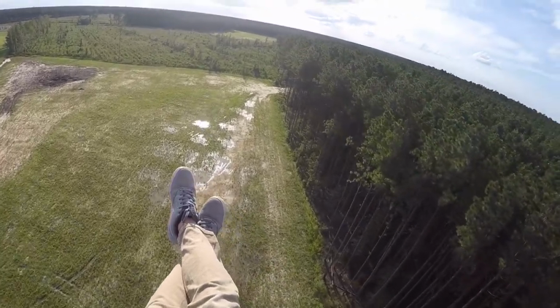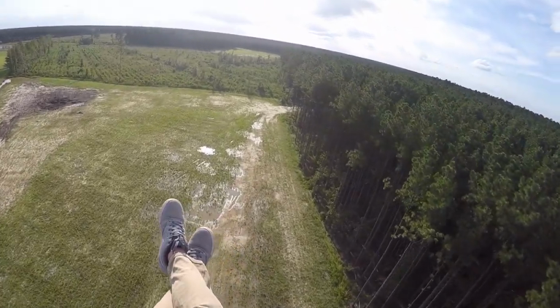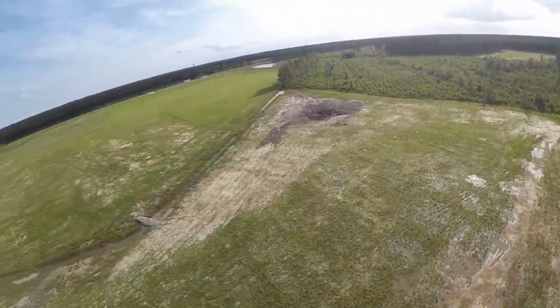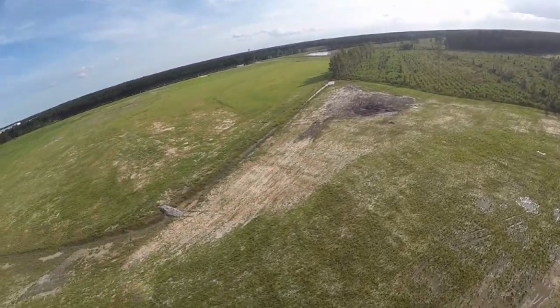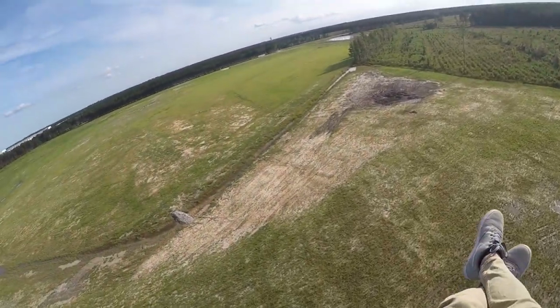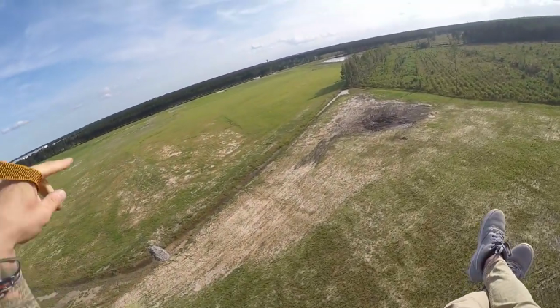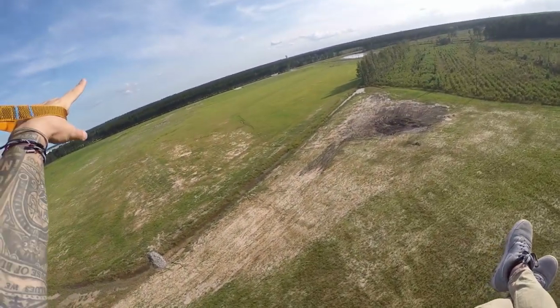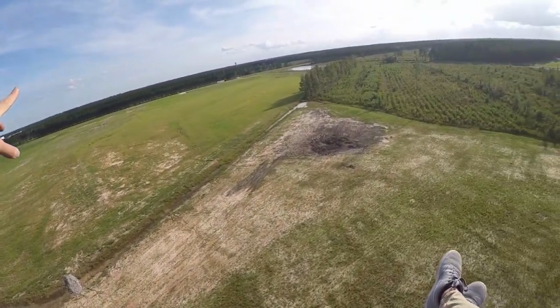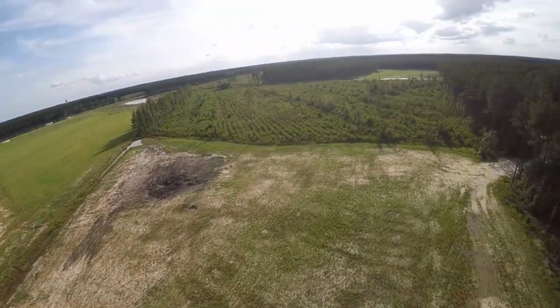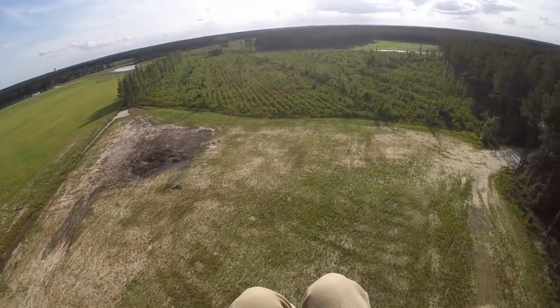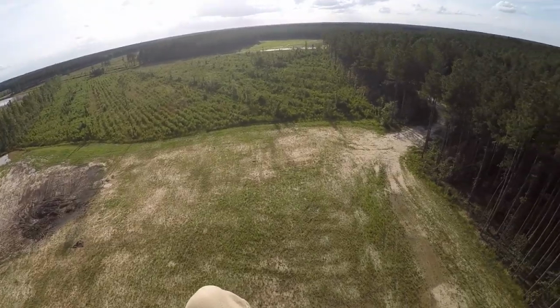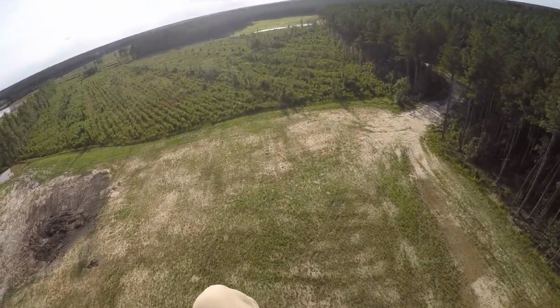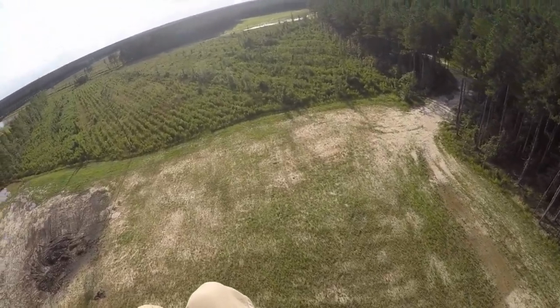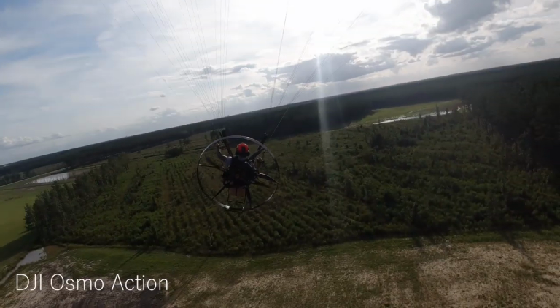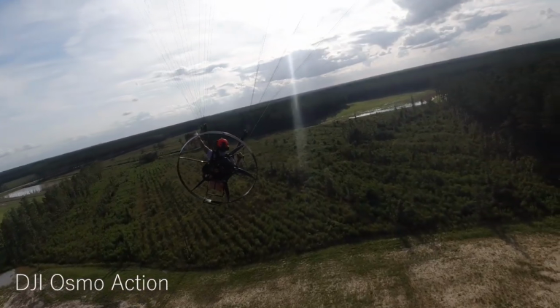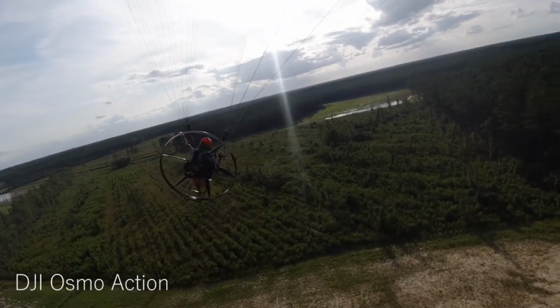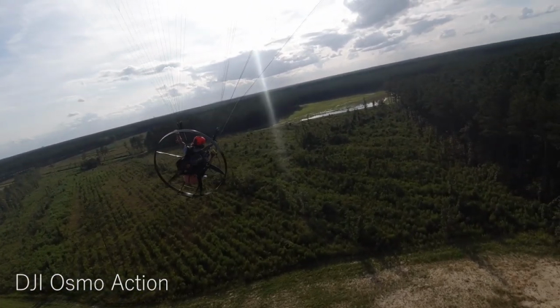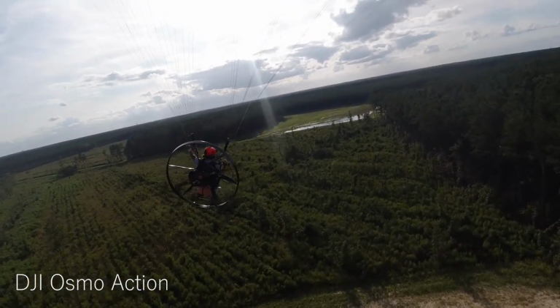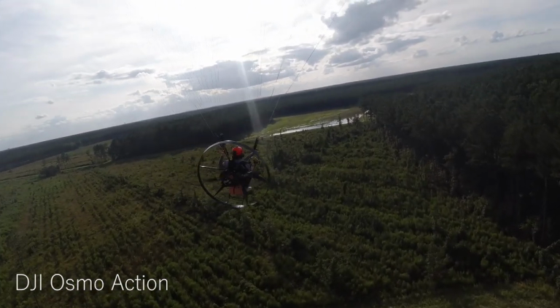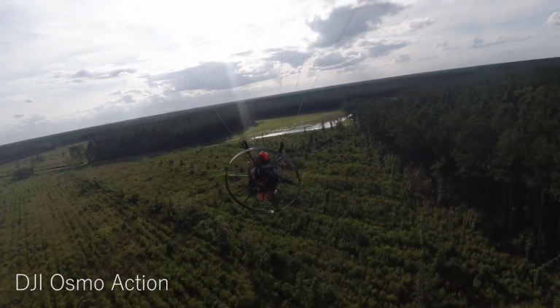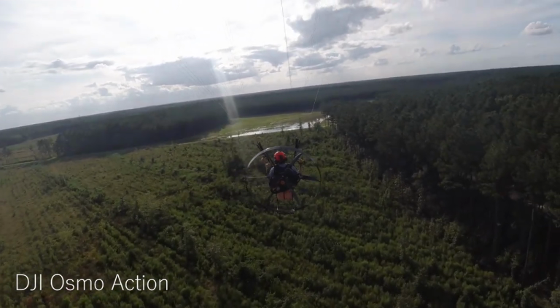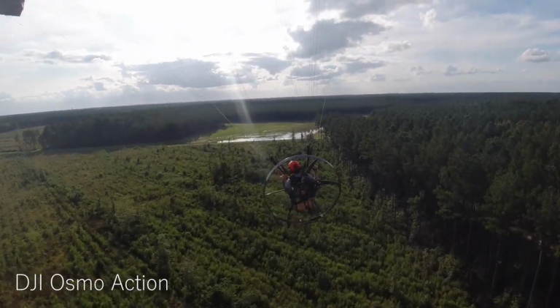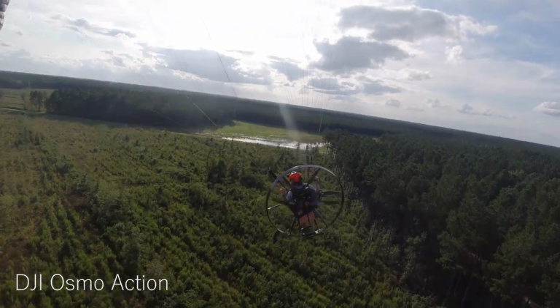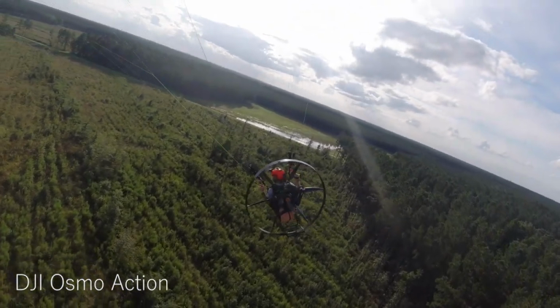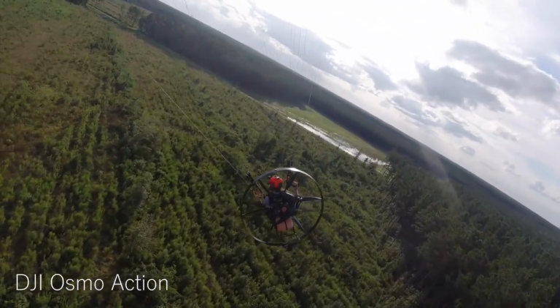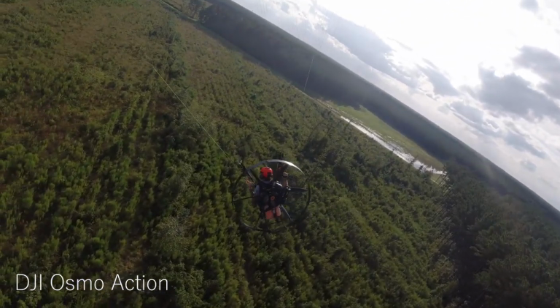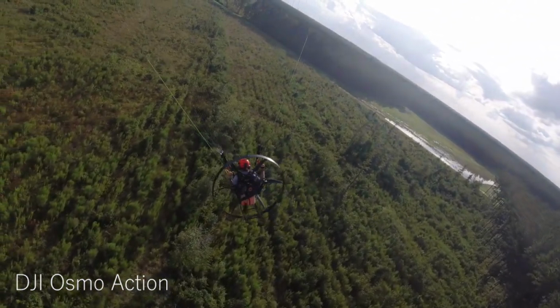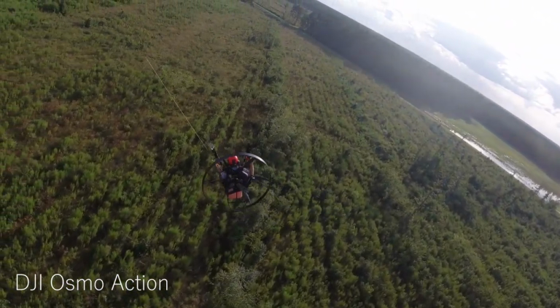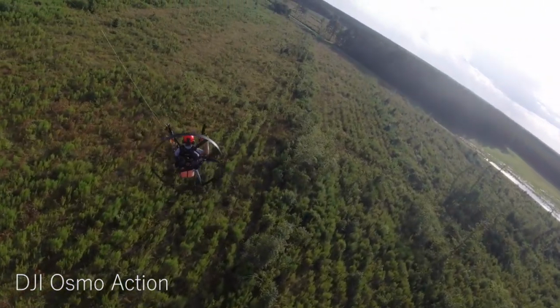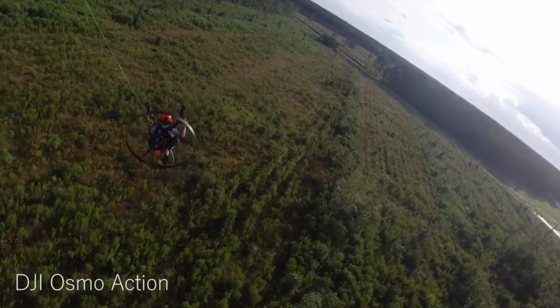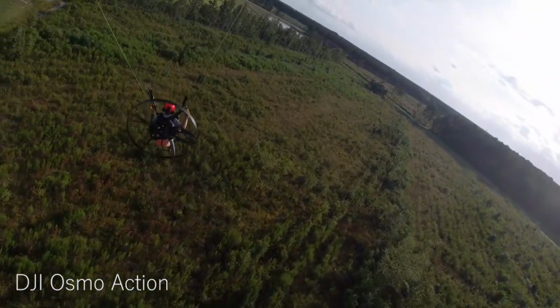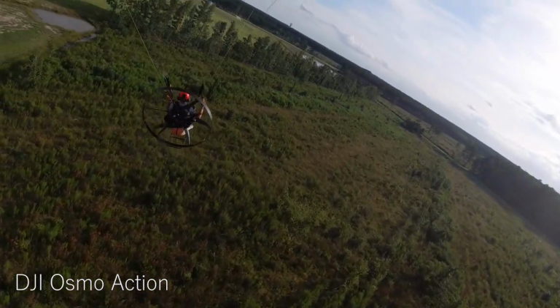I thought I'd squeeze in a chase cam video real quick before I go meet up with my buddy Kyle. I think we're going to try a little XC over to the airport I usually fly out of.